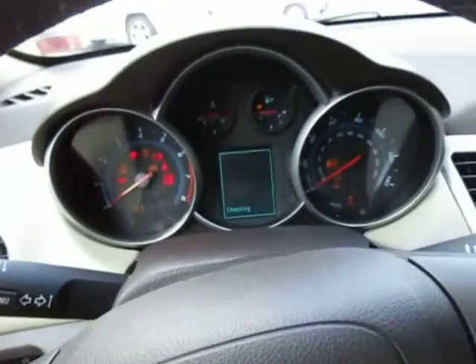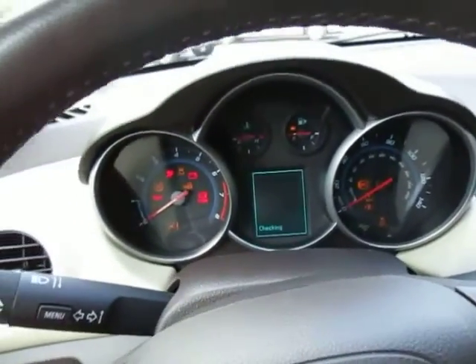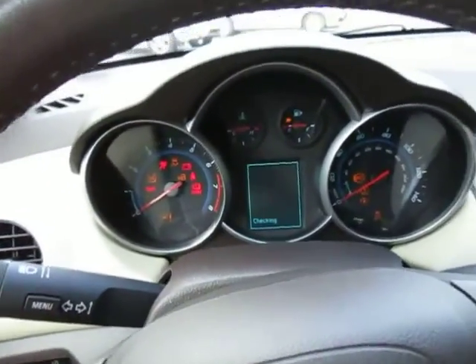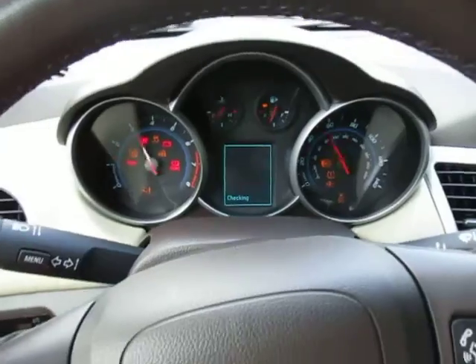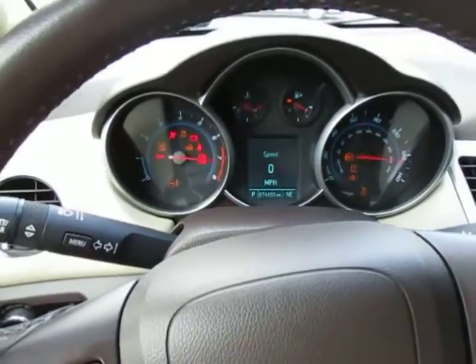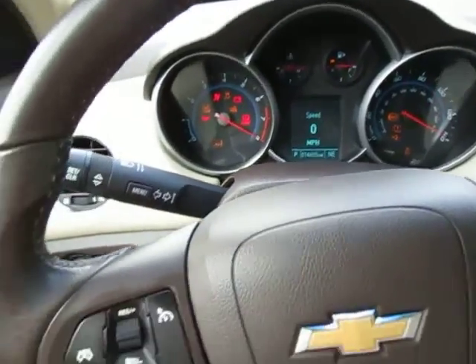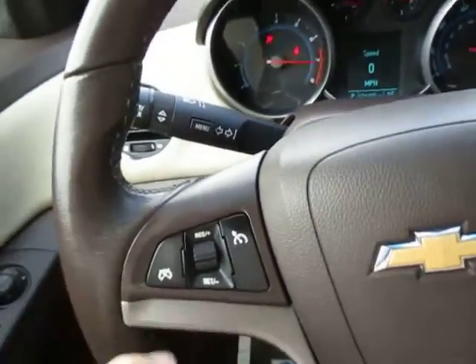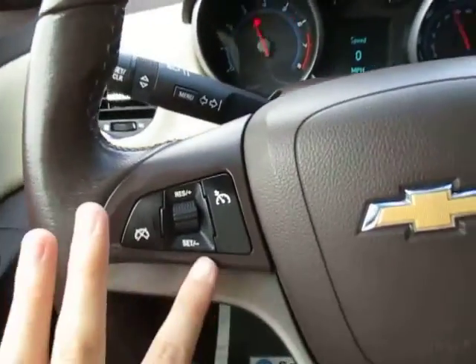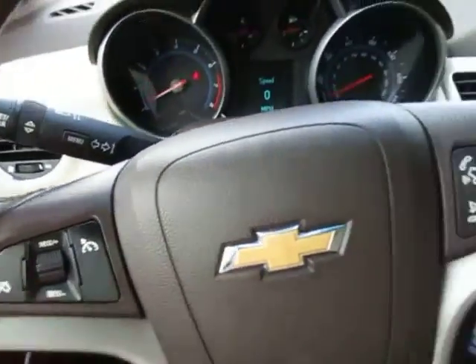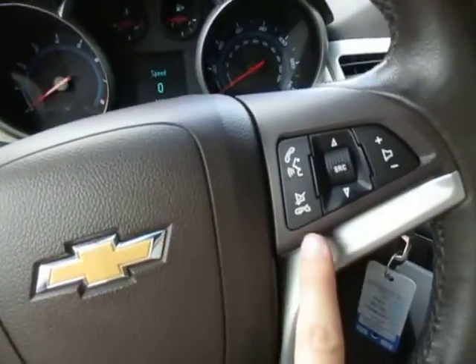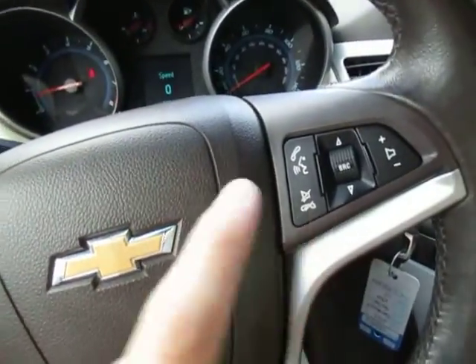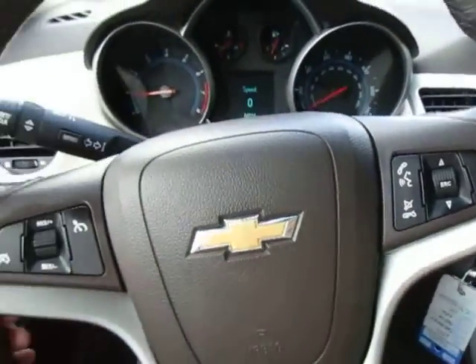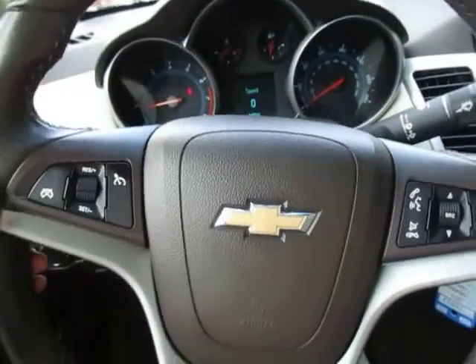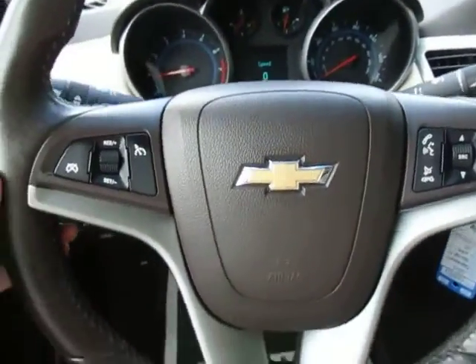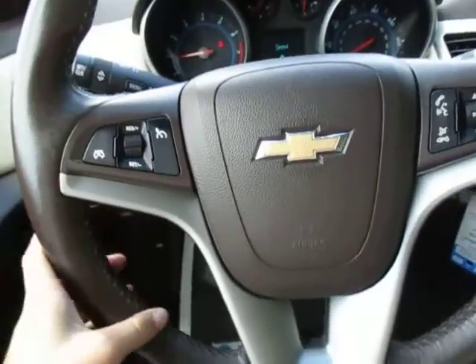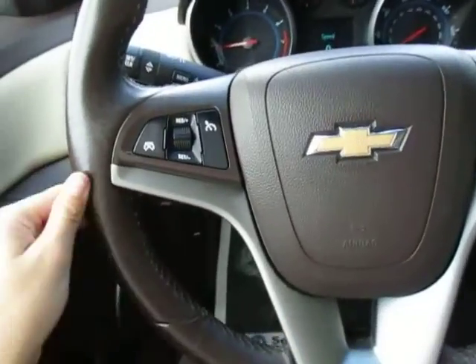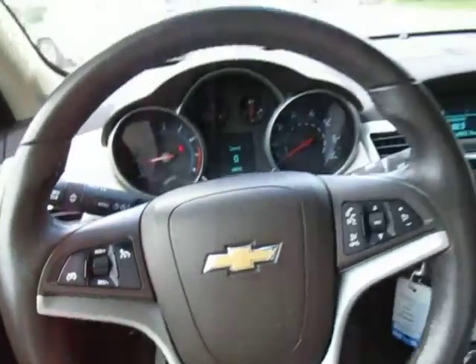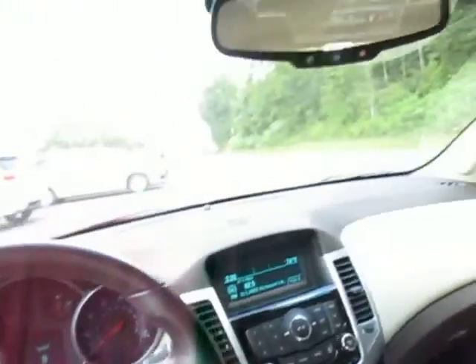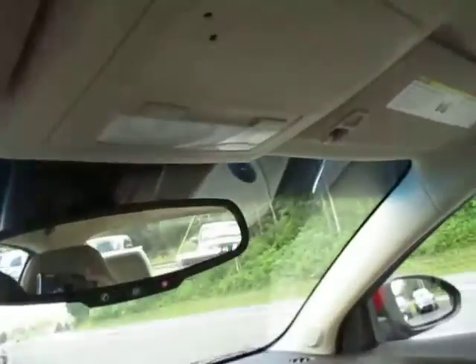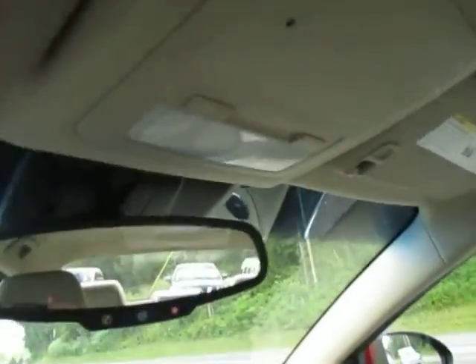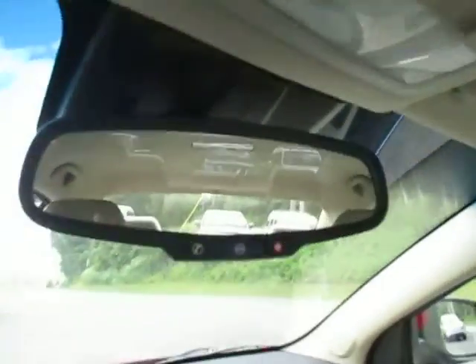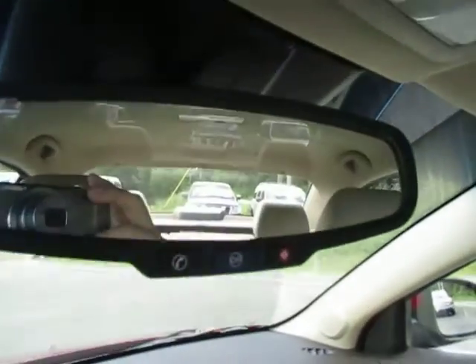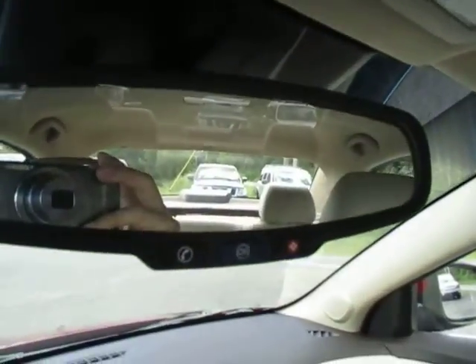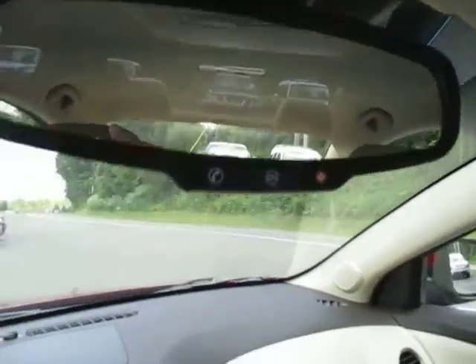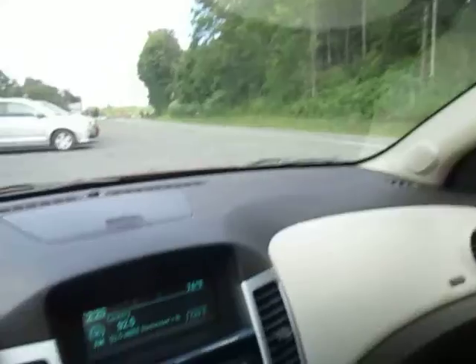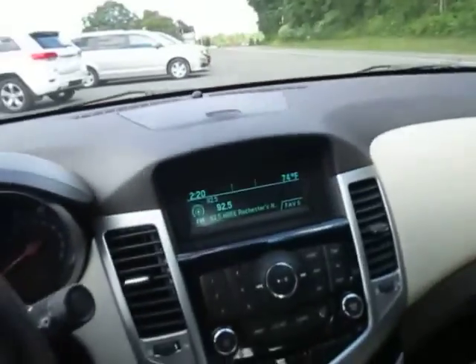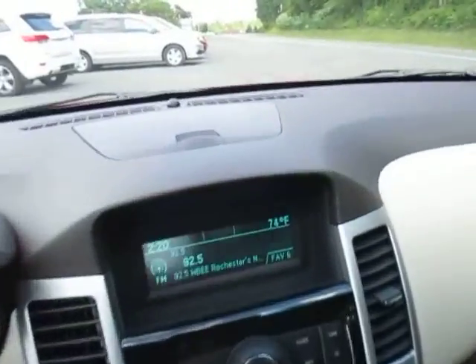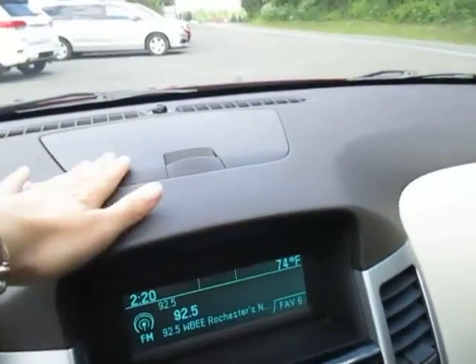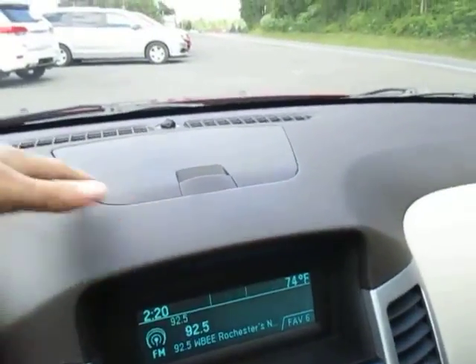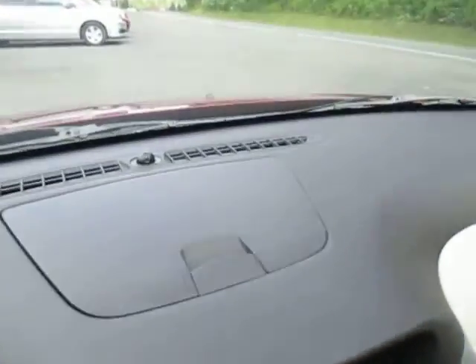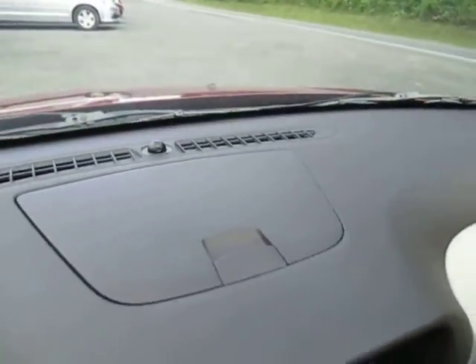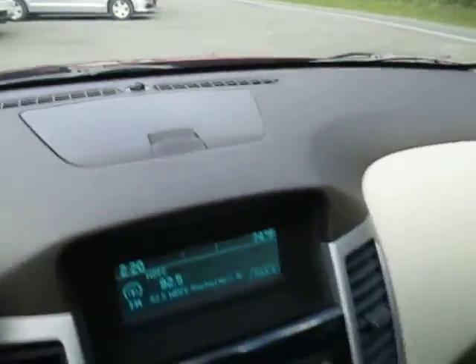Here is a look at the dash. You've got some cruise control and media center controls right here on the steering wheel, which is brown leather wrapped. Overhead you have lights, your rear view mirror with your OnStar system, and a little bit of storage console up here on the dash.